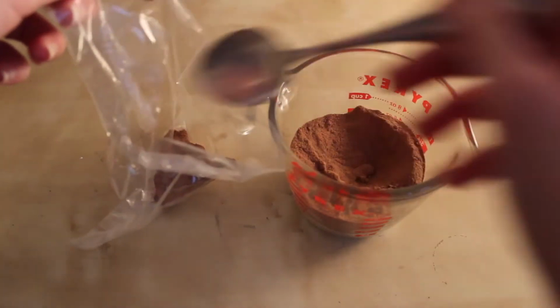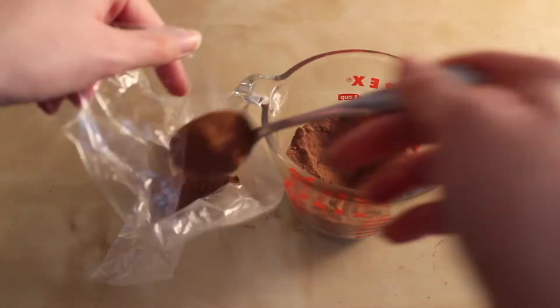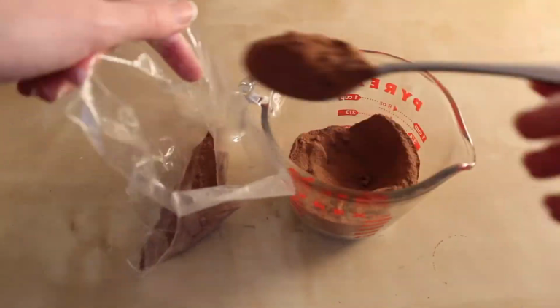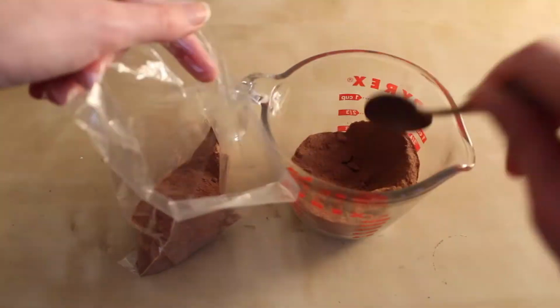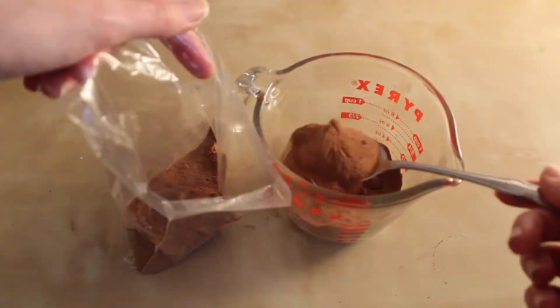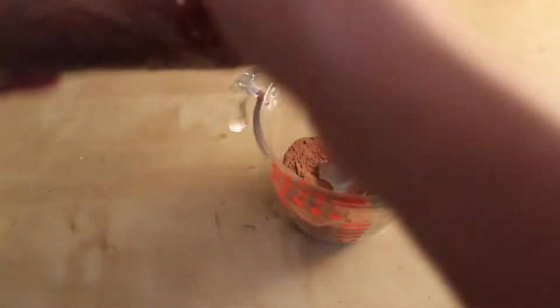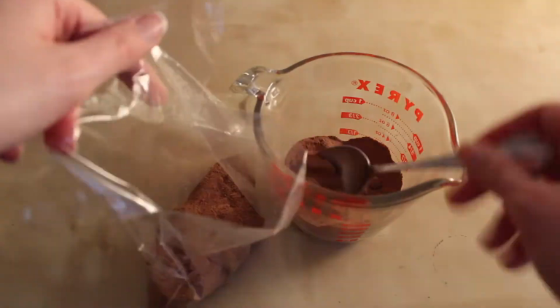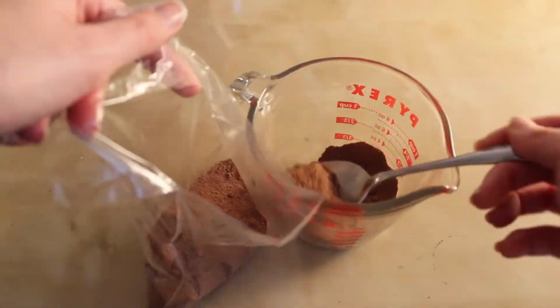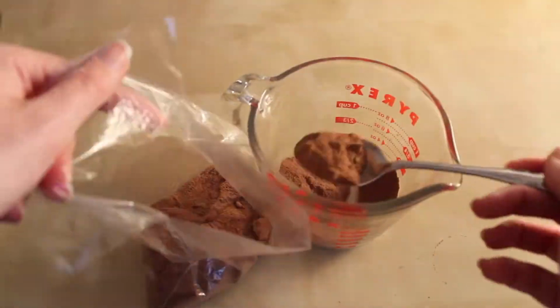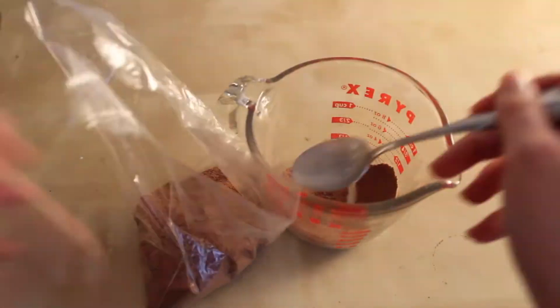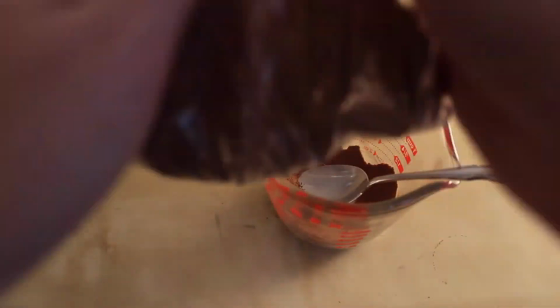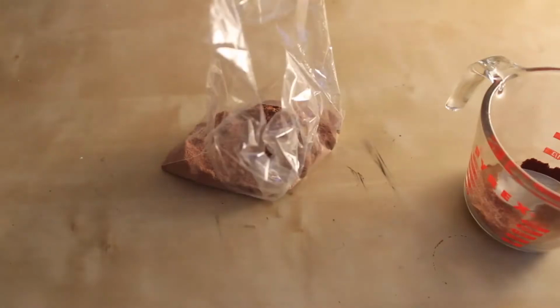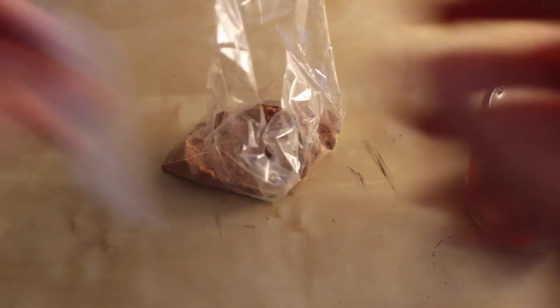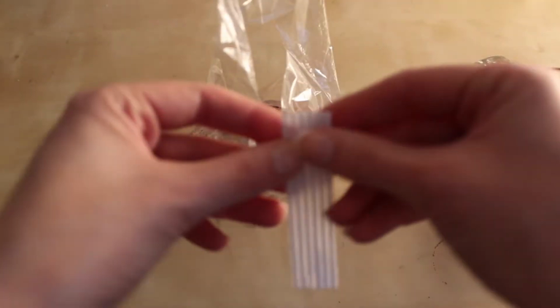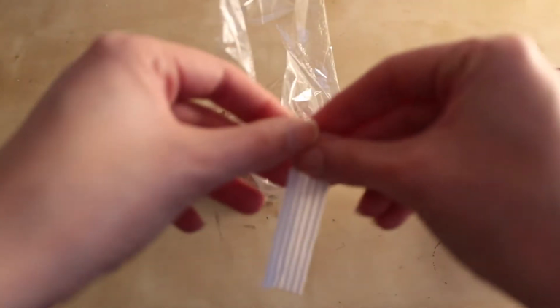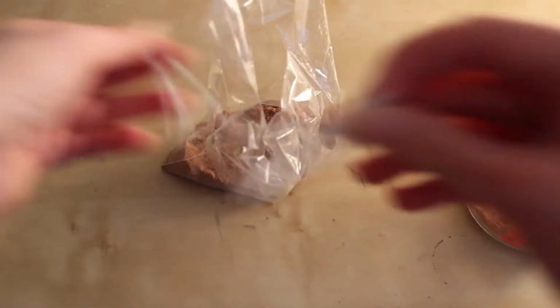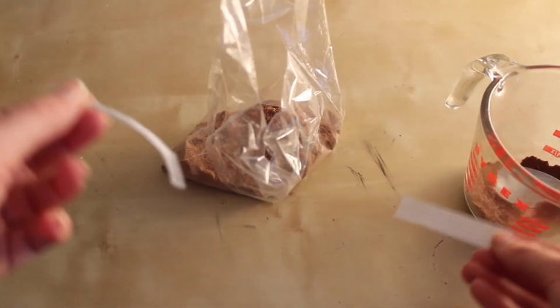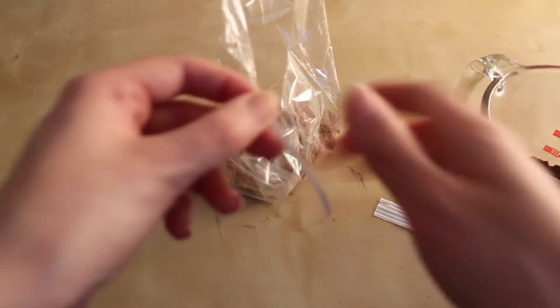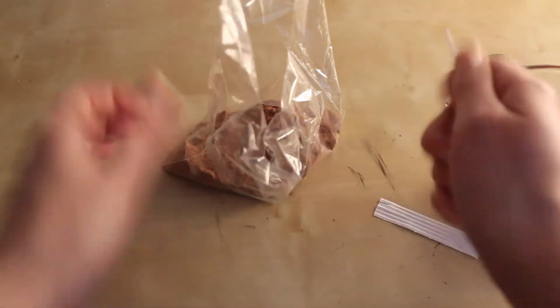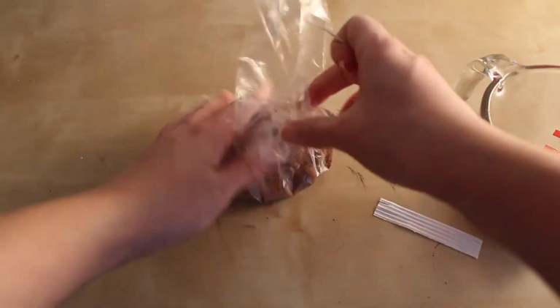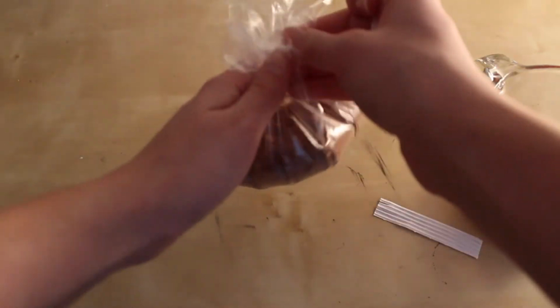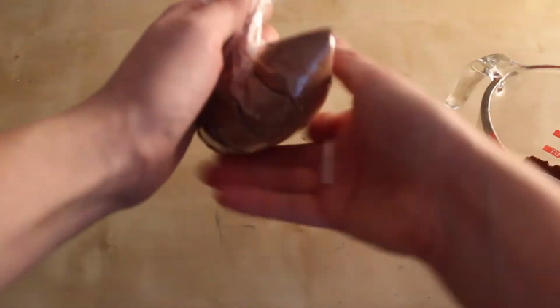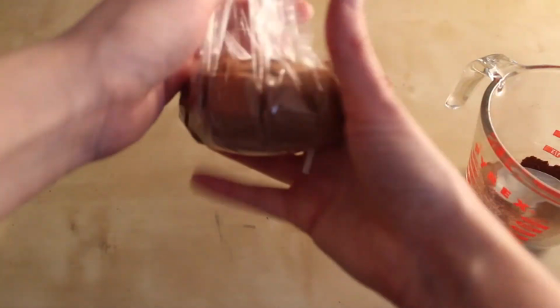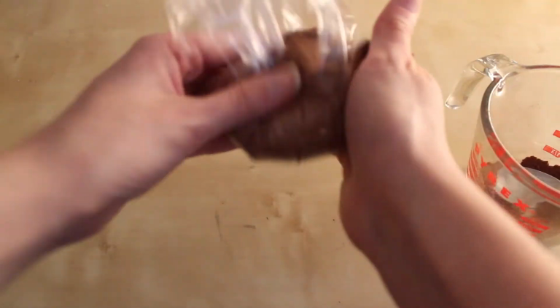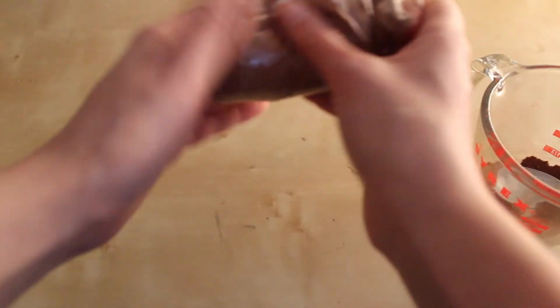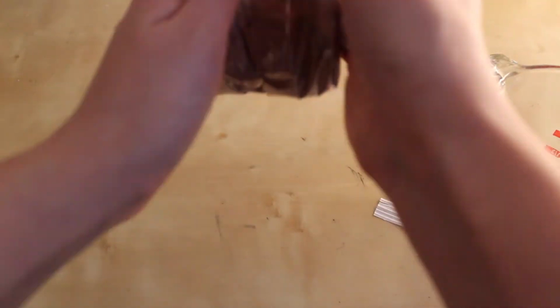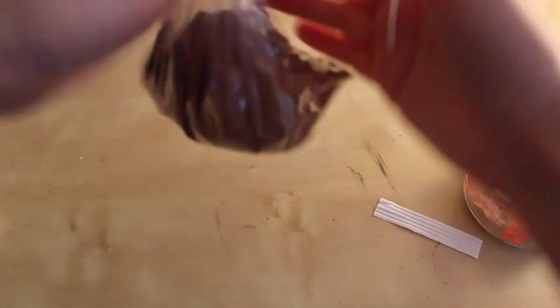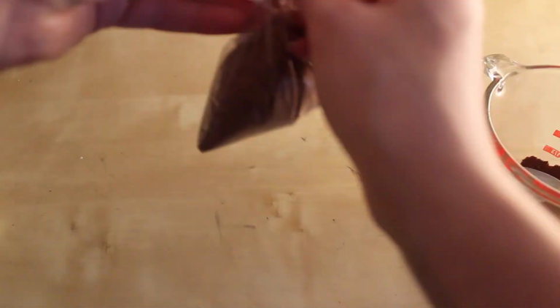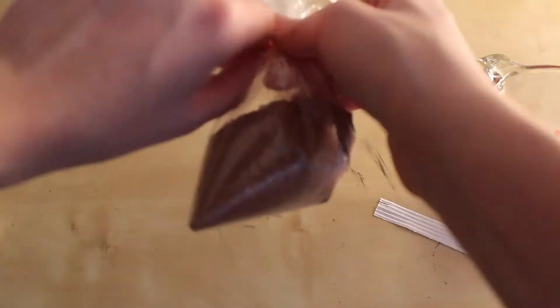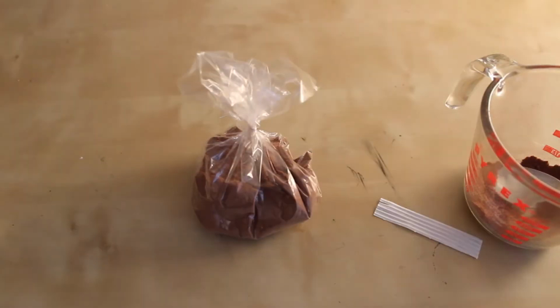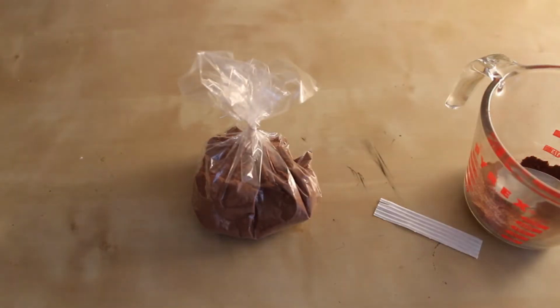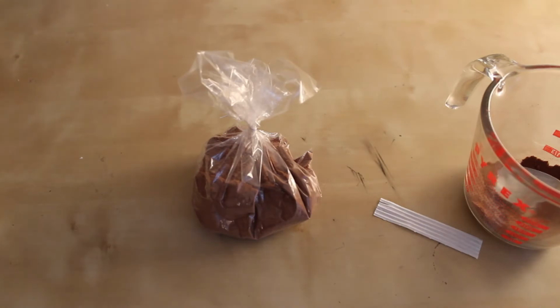Just use a regular plastic bag to make sure the chocolate mix doesn't go everywhere when you're taking the marshmallows out of the jar. Lightly tie the bag — don't make it too tight because you want to be able to mold the bag to fit nicely in the jar.